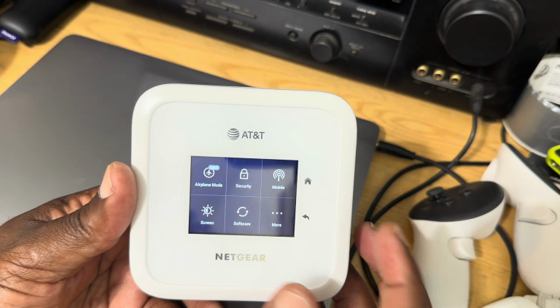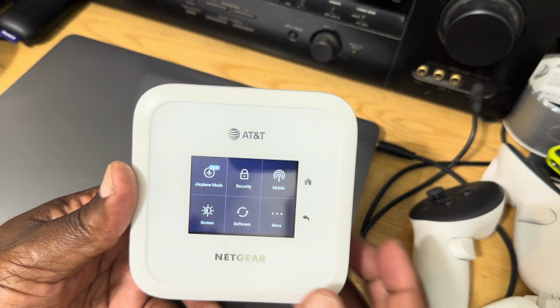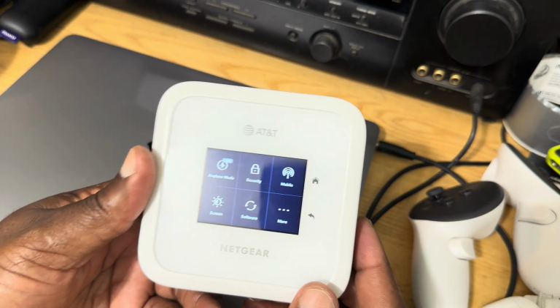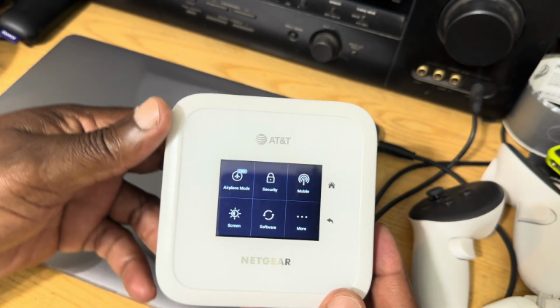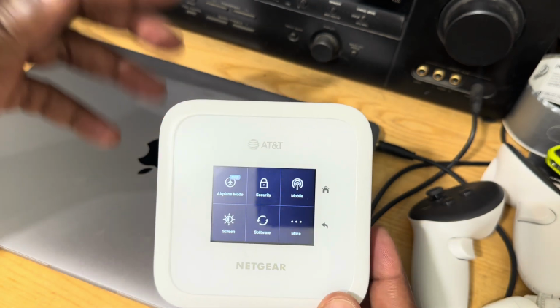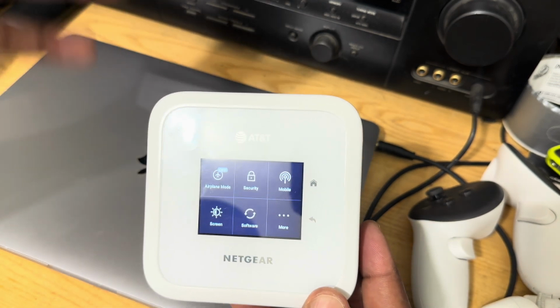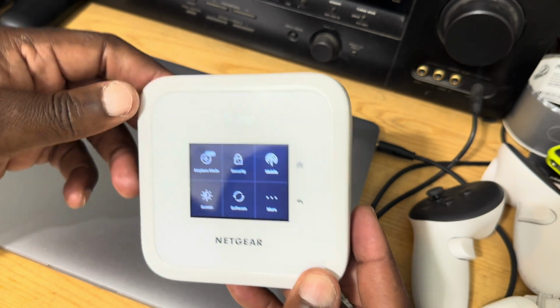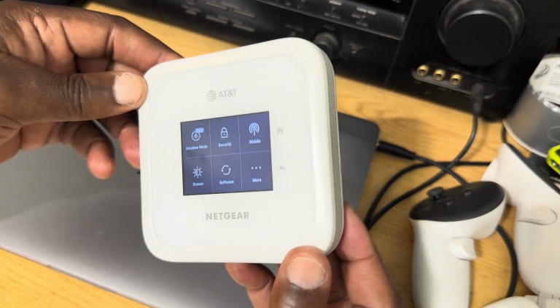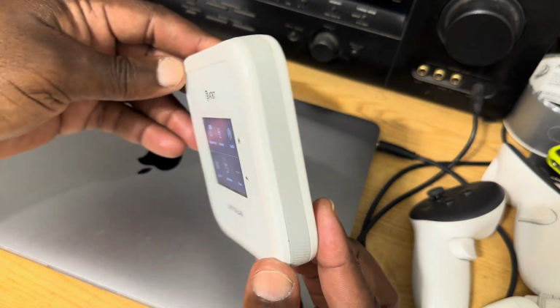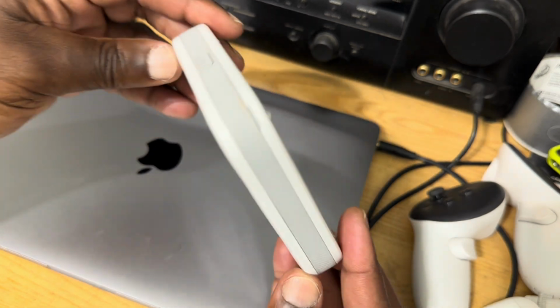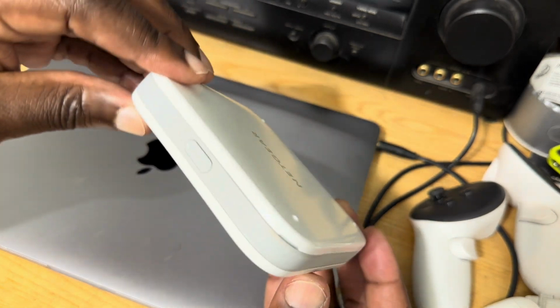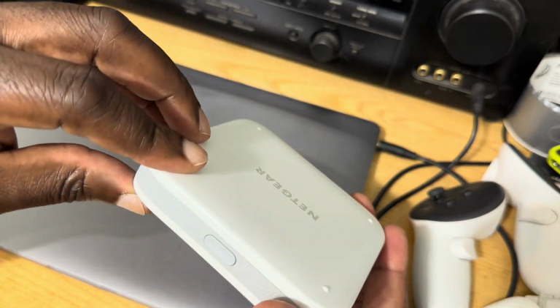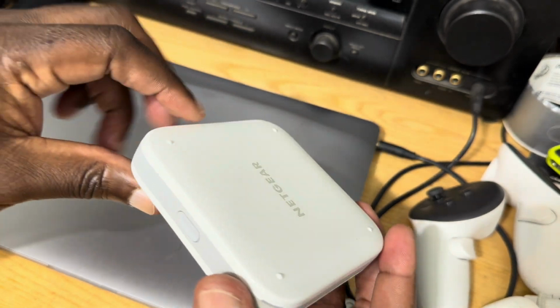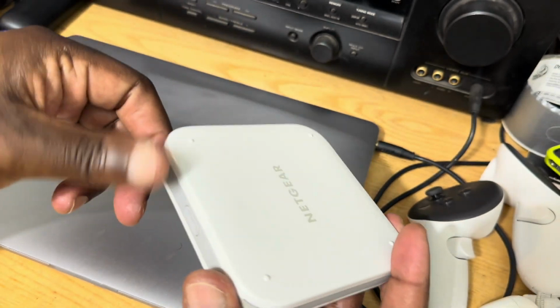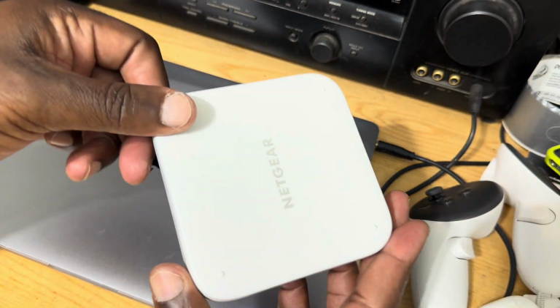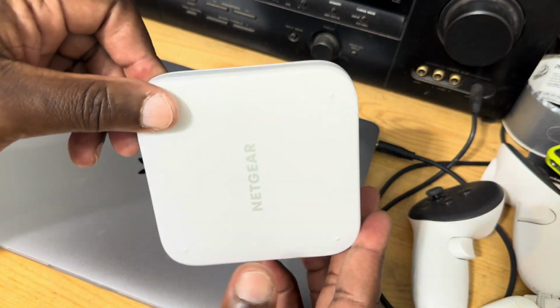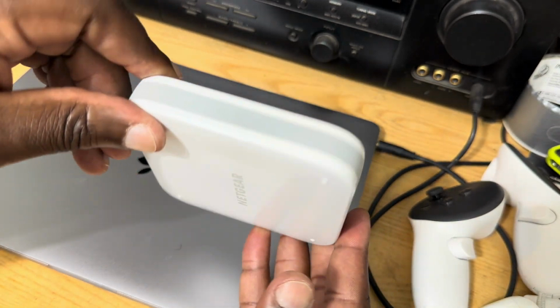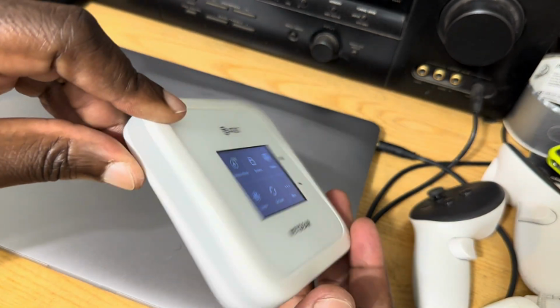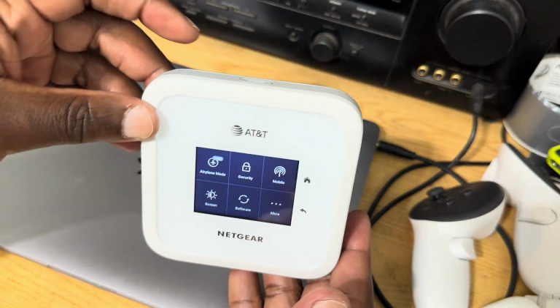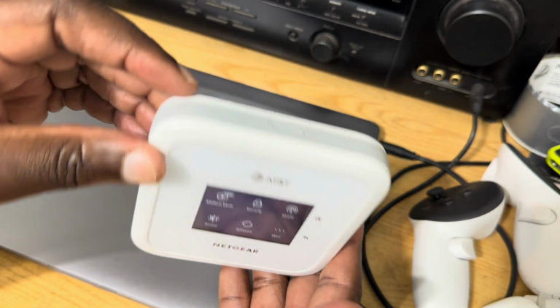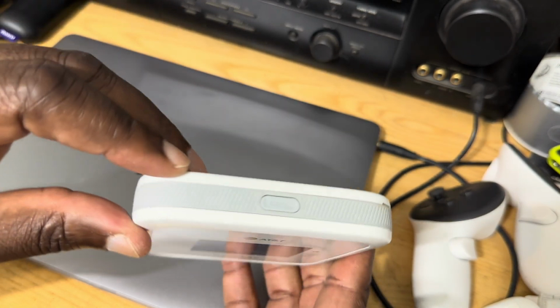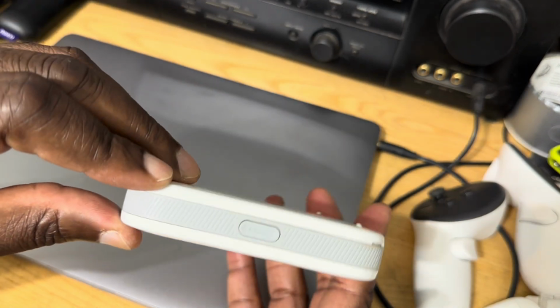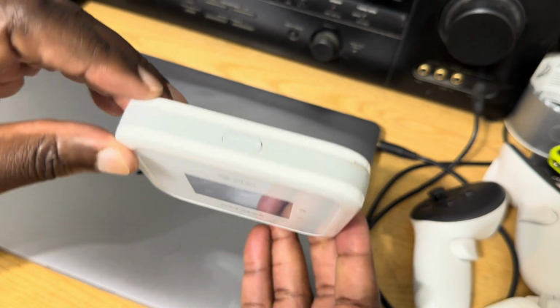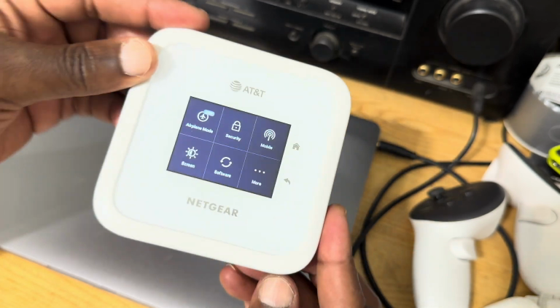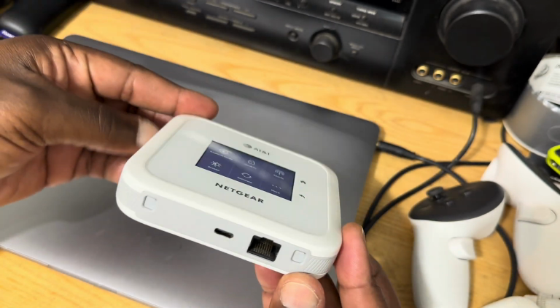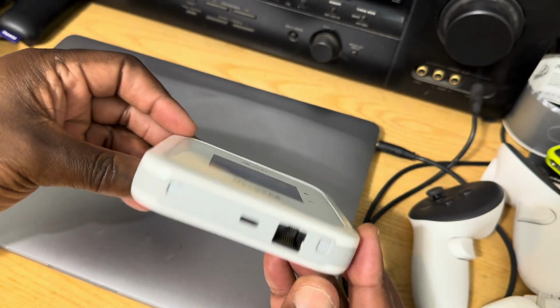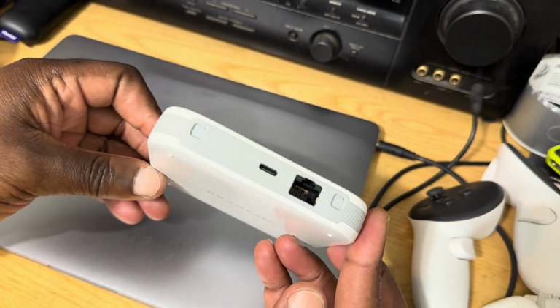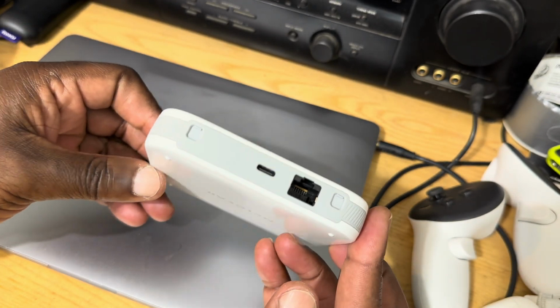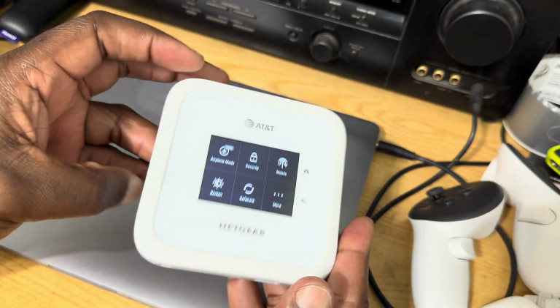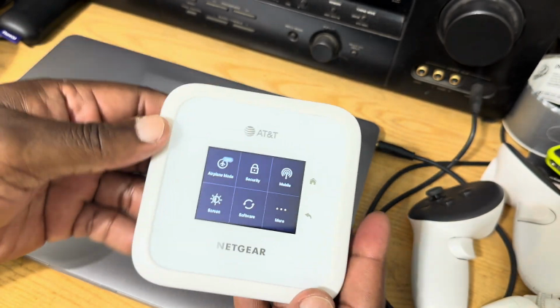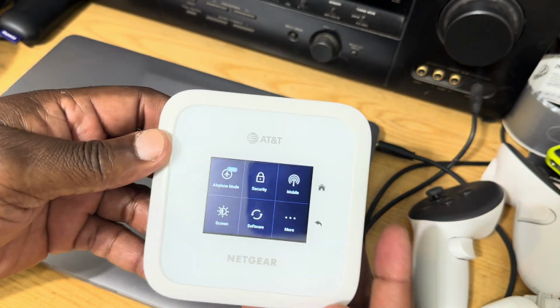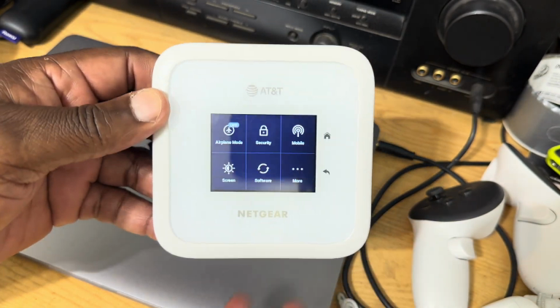This is just to showcase the unit so that in case you see a static picture, you can have an idea of what it feels like if you have it in your hand. Thanks for watching!